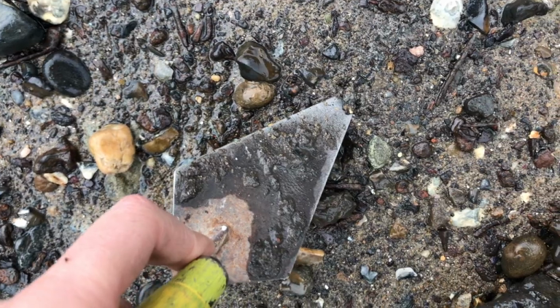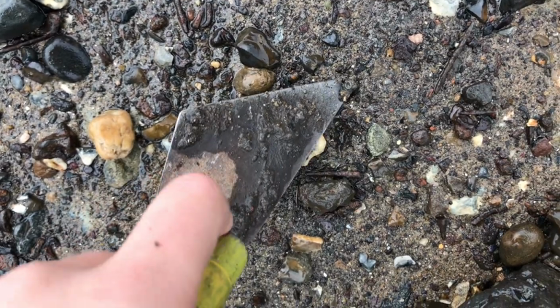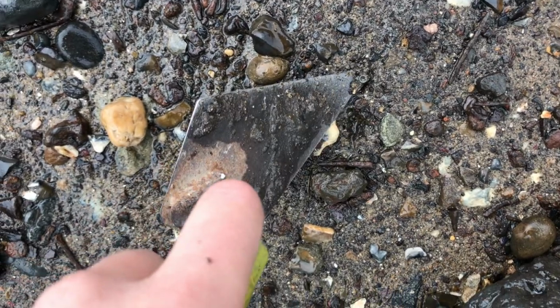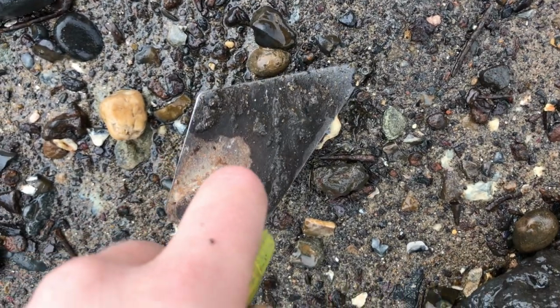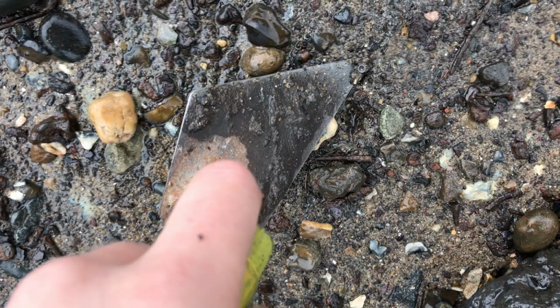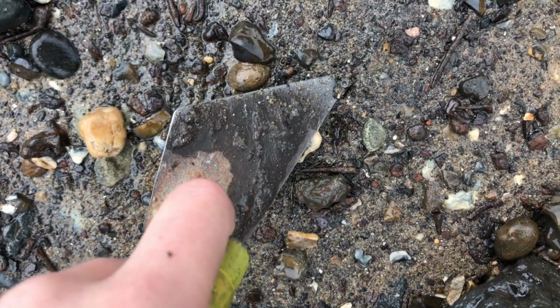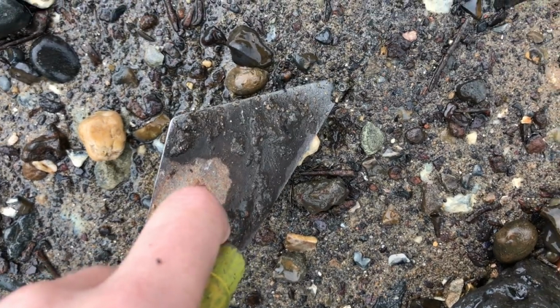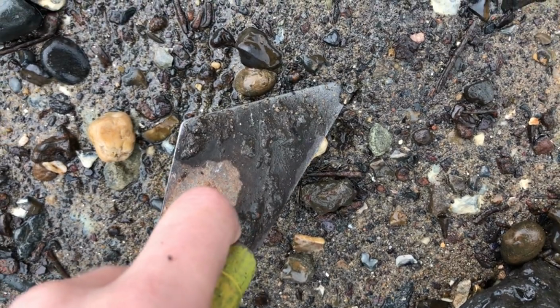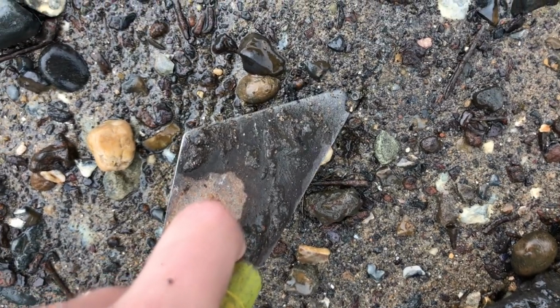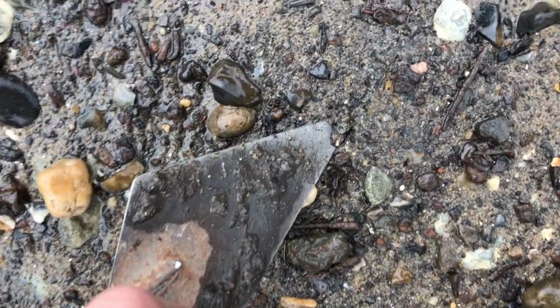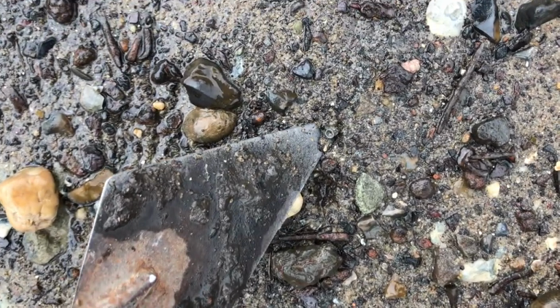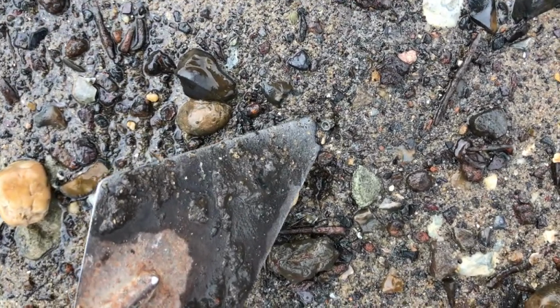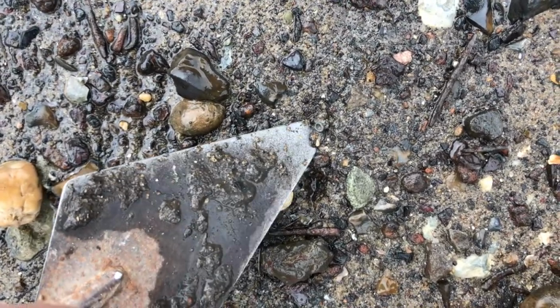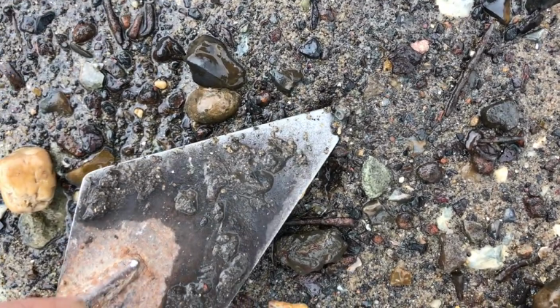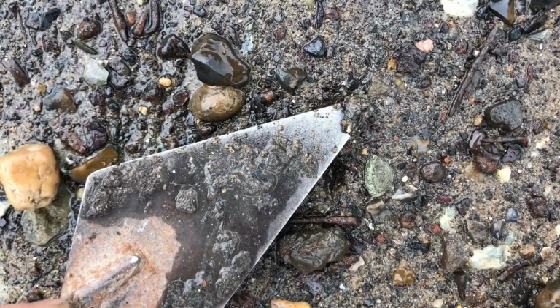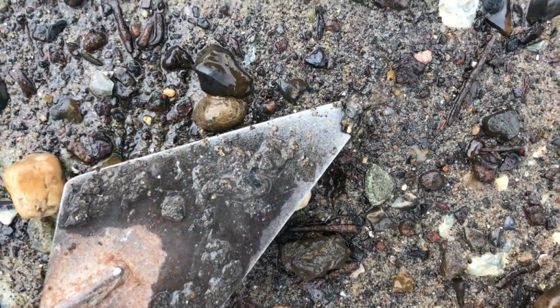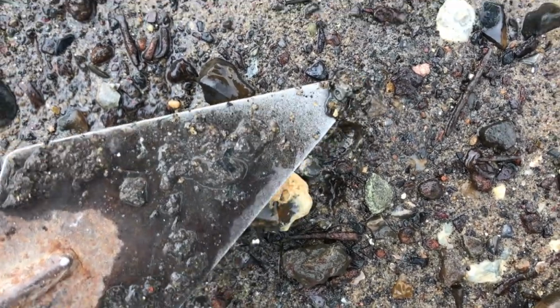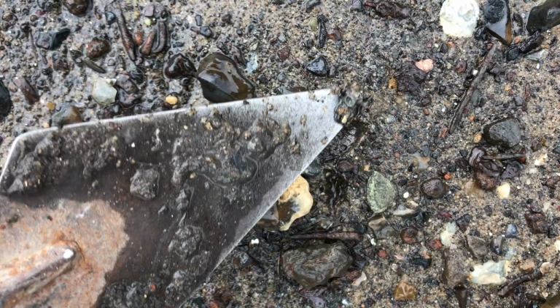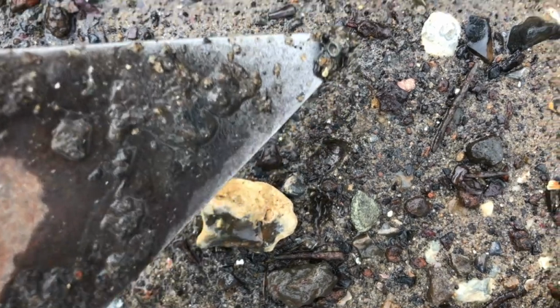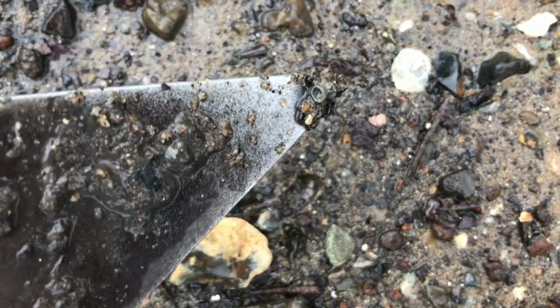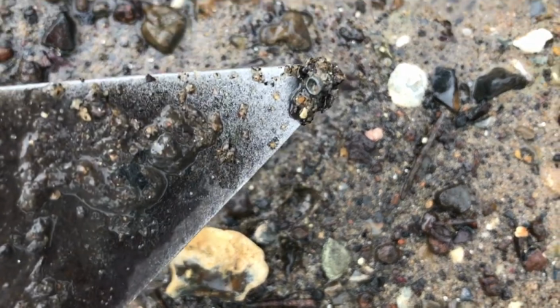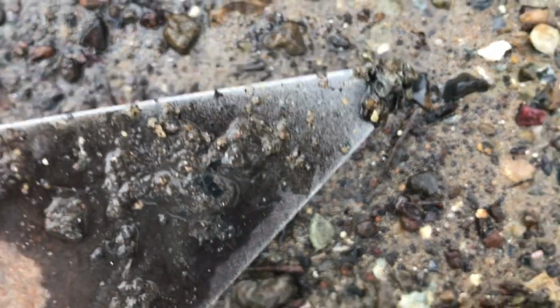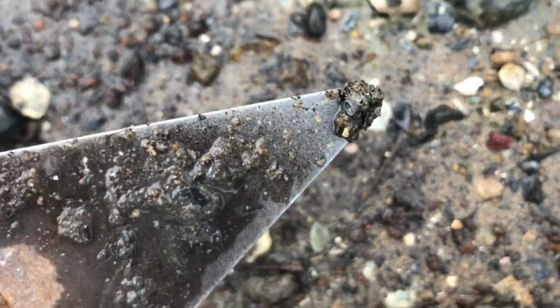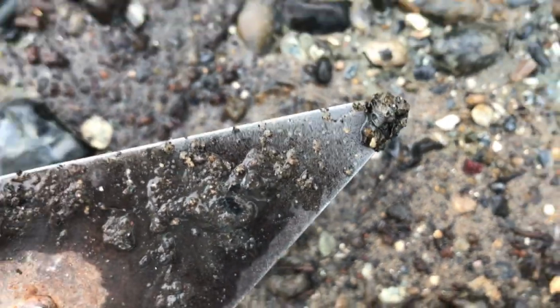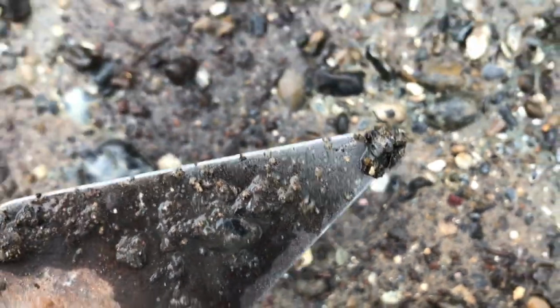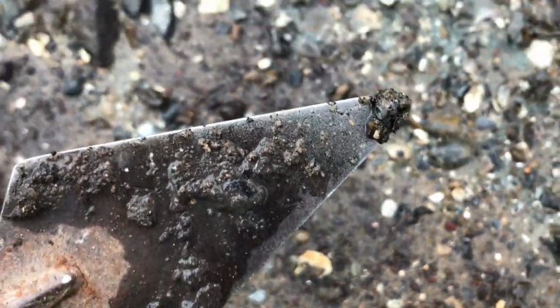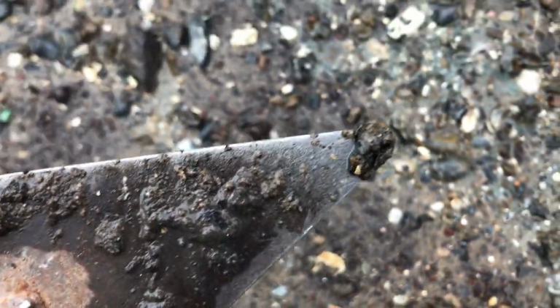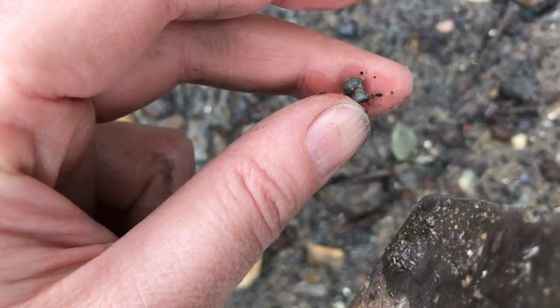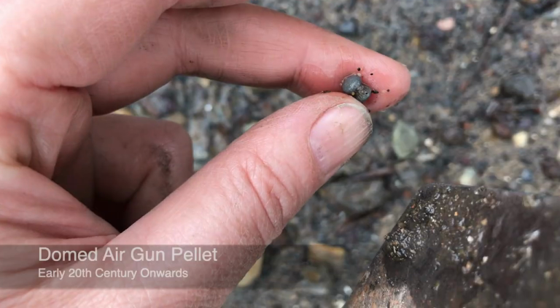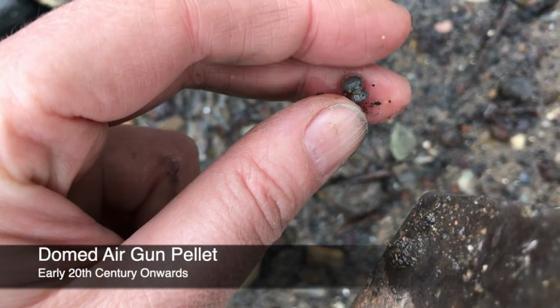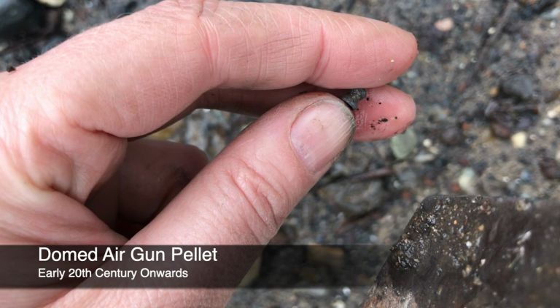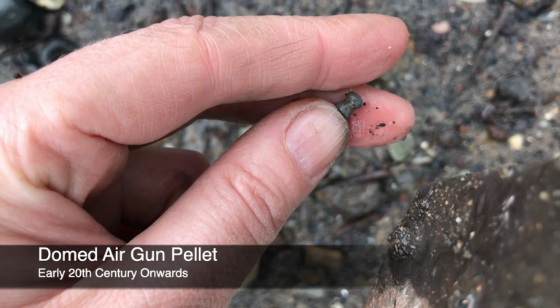Sometimes I think my eyes are failing me and other times I think they're working okay — I saw that little circle from way up here. A little air gun pellet.